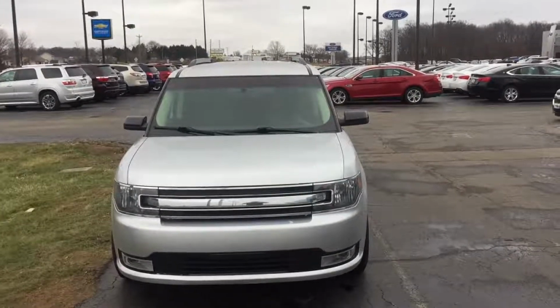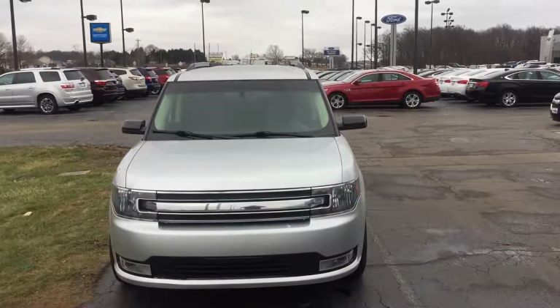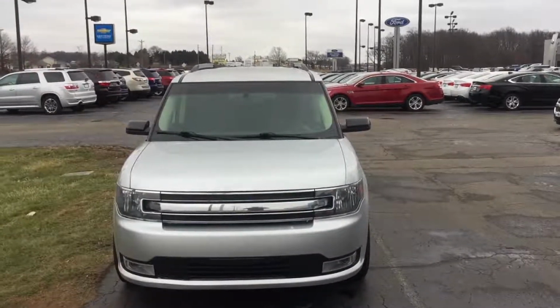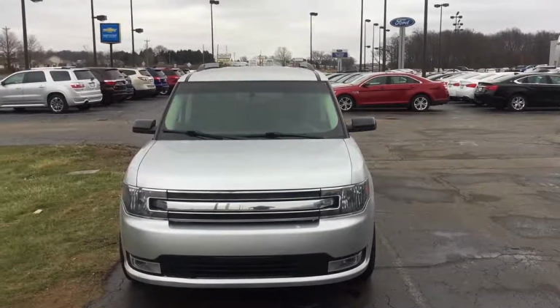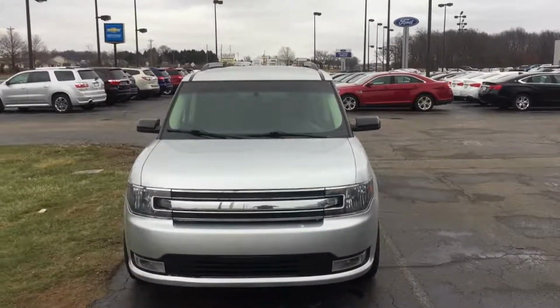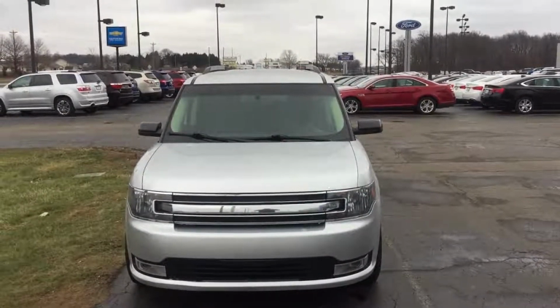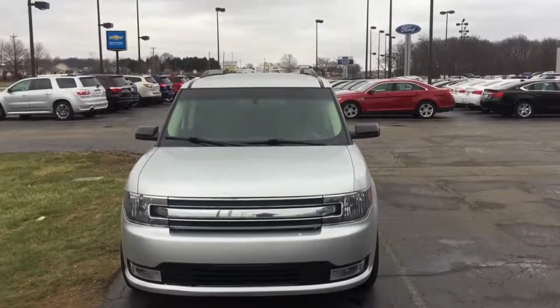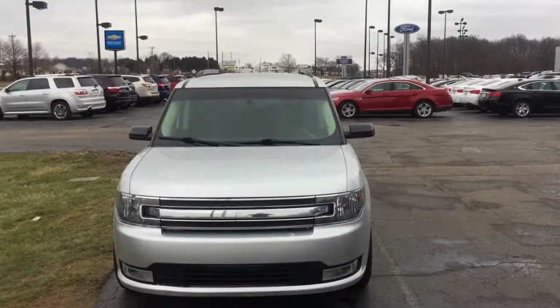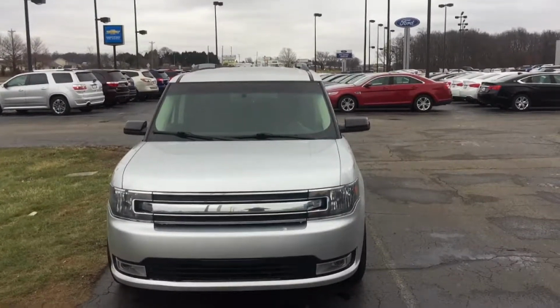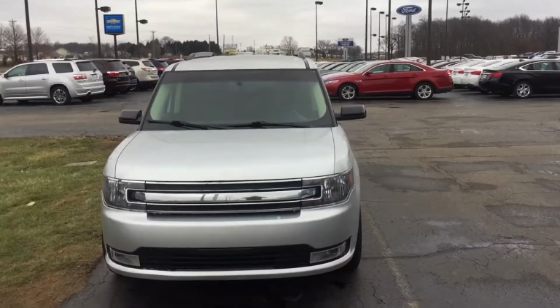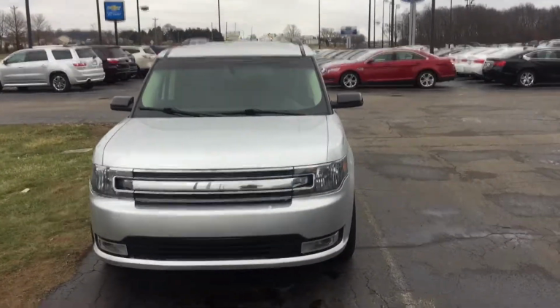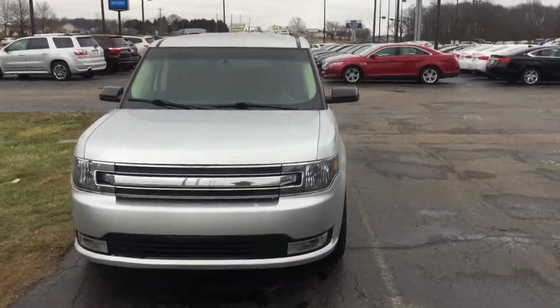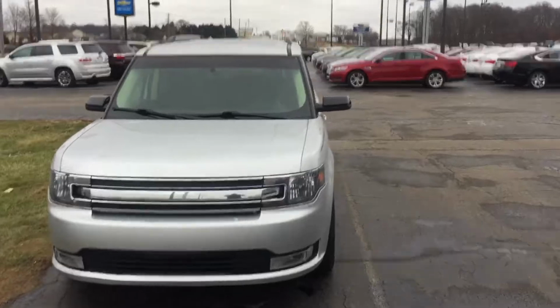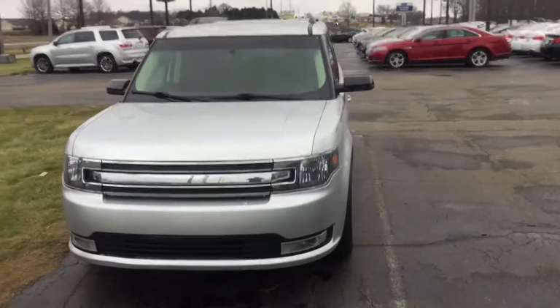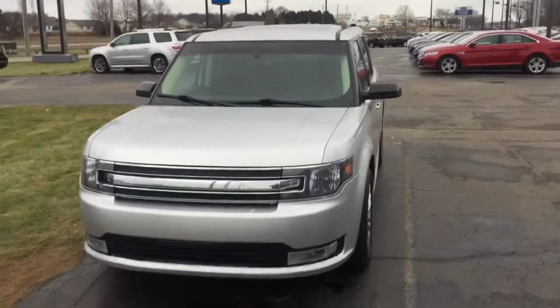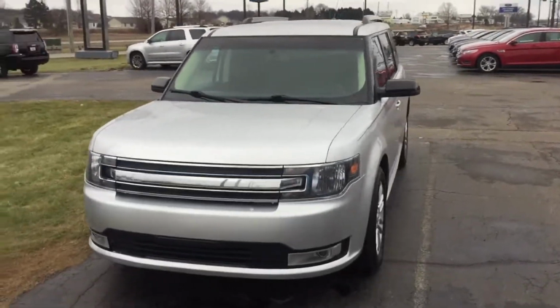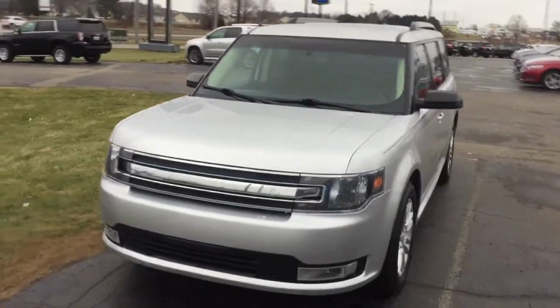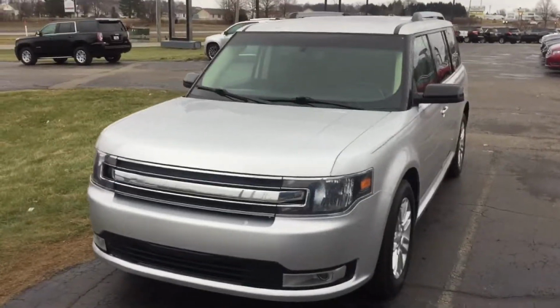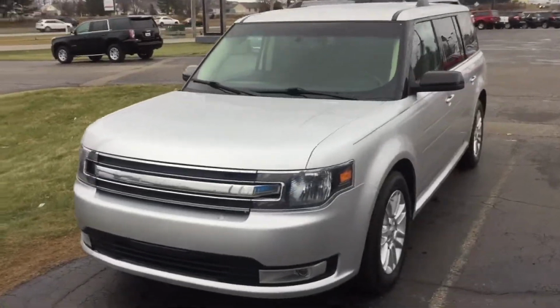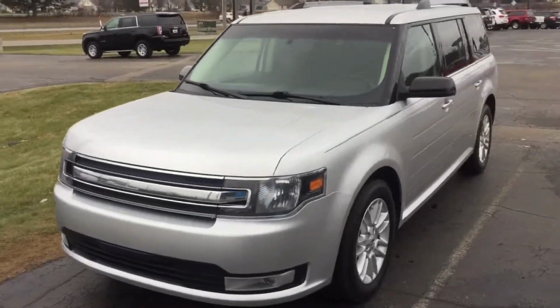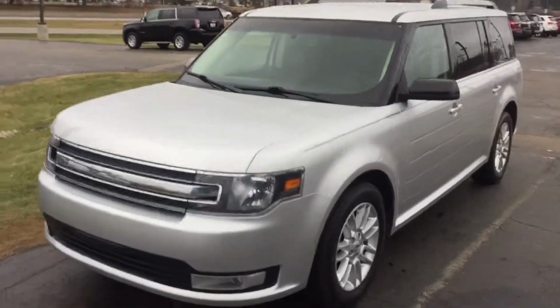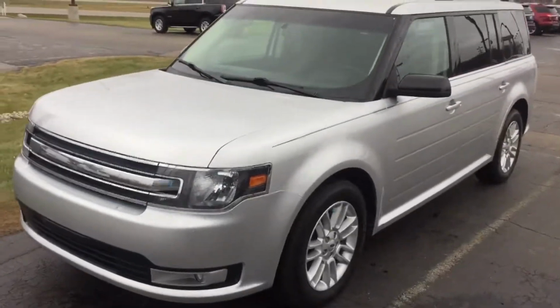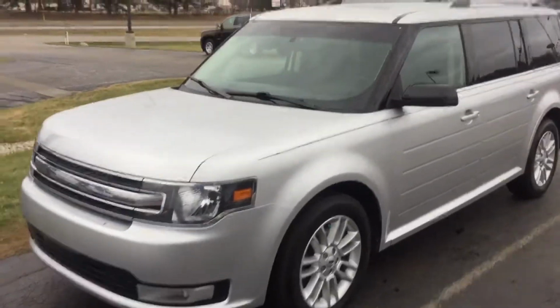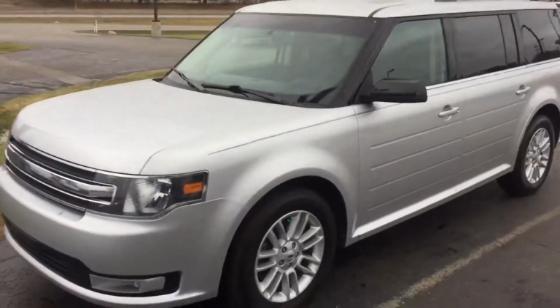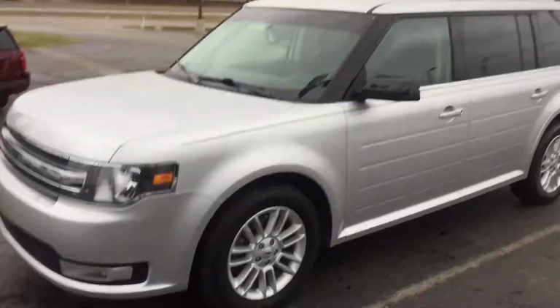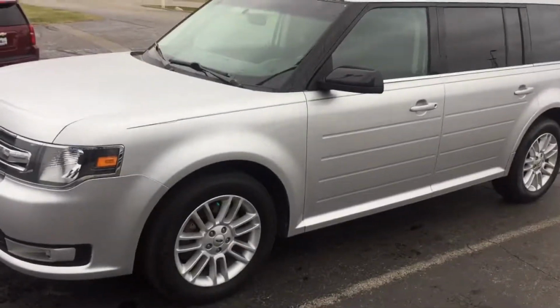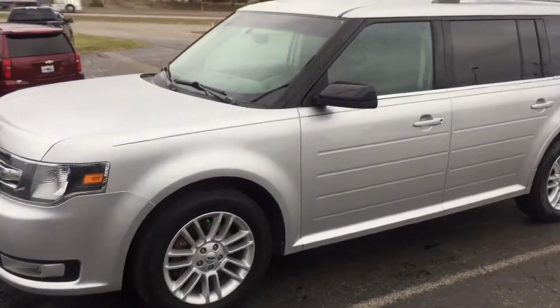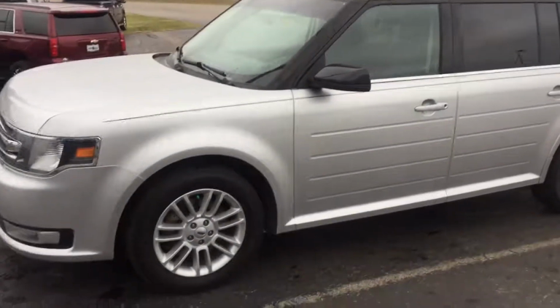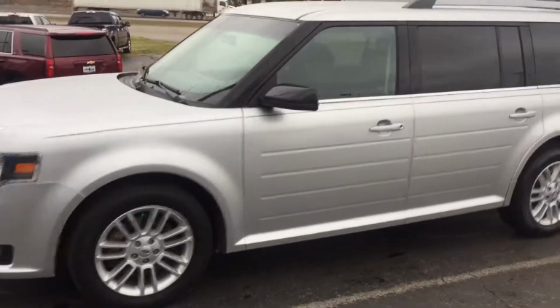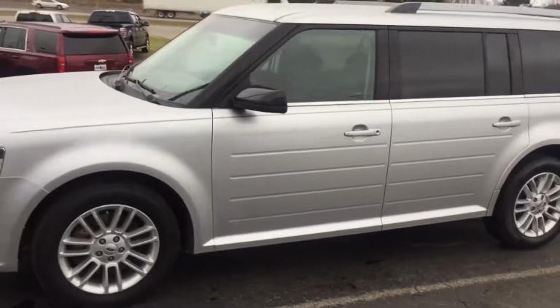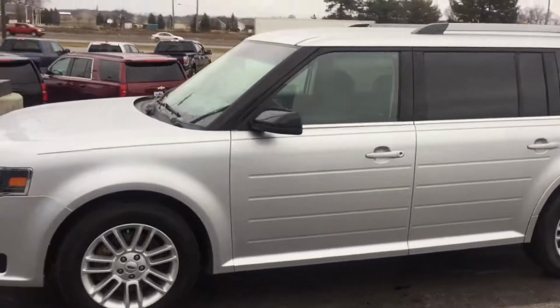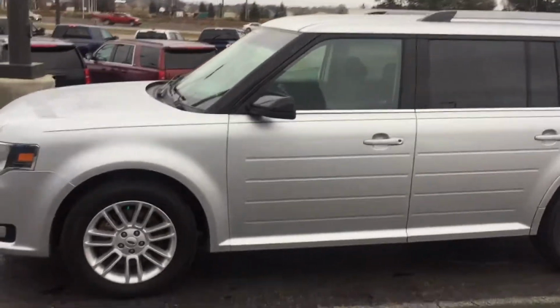Hey Andrew, this is Joe from City Ford in Columbia City. I am doing a walk-around video of the Ford Flex that we have available that we spoke about on the phone.